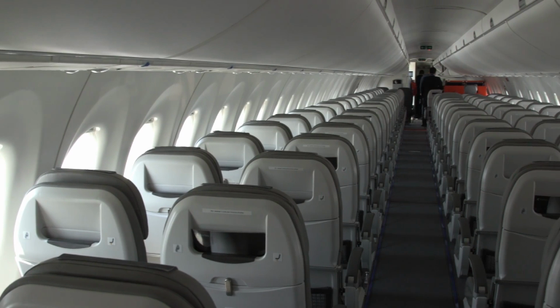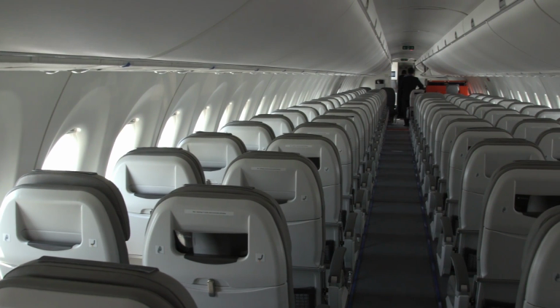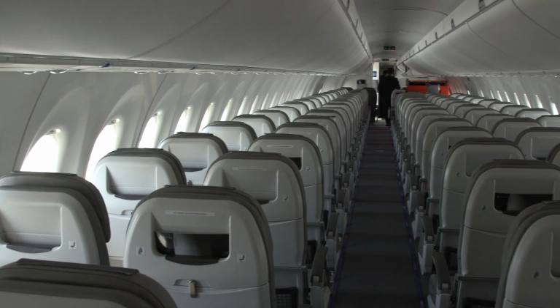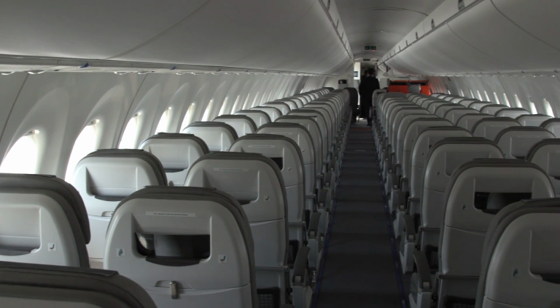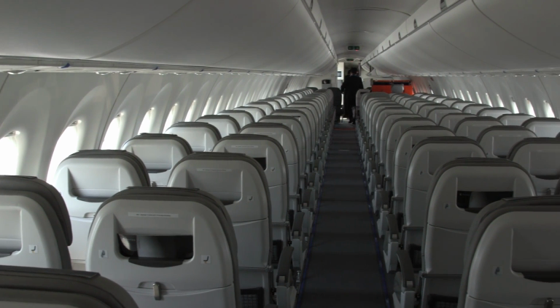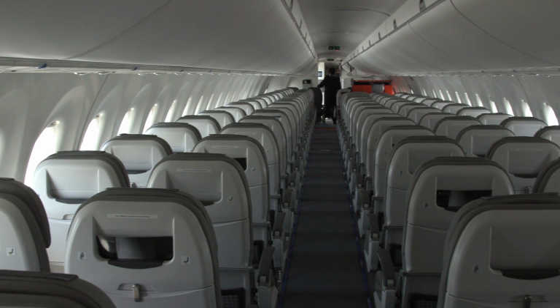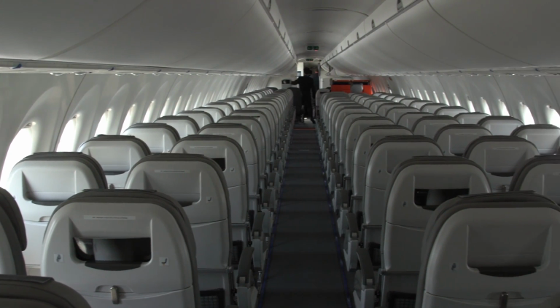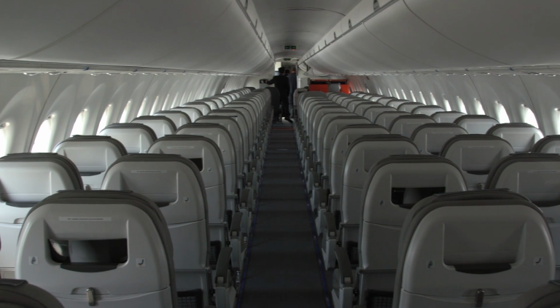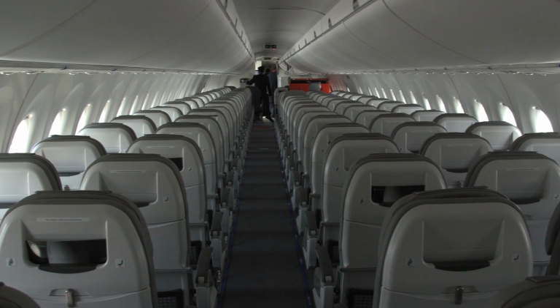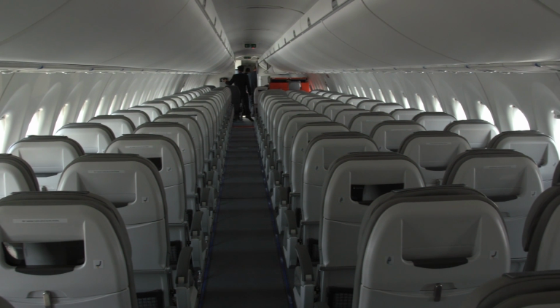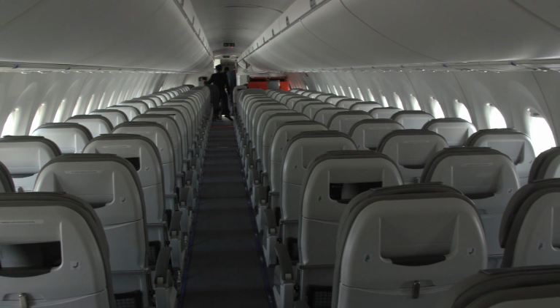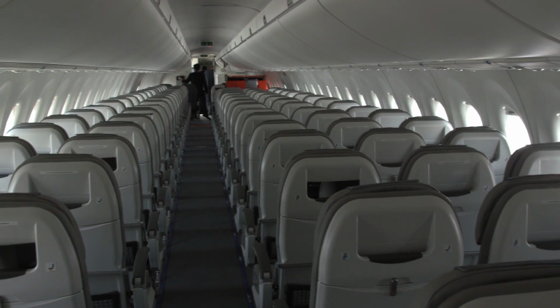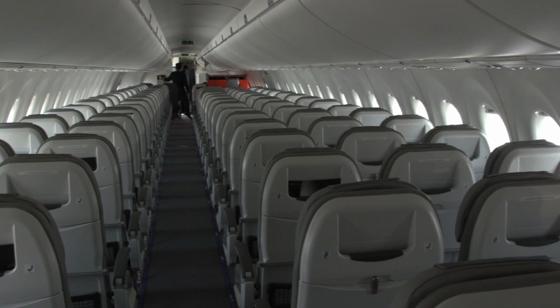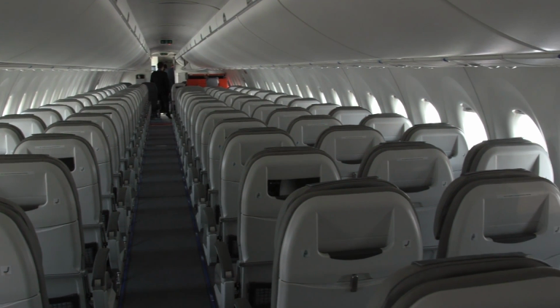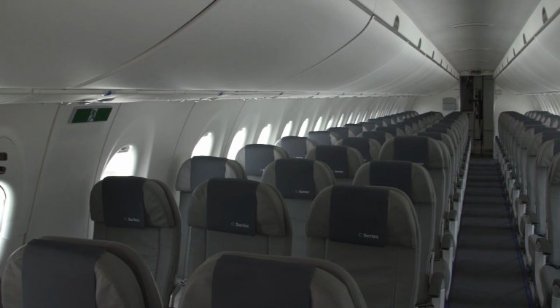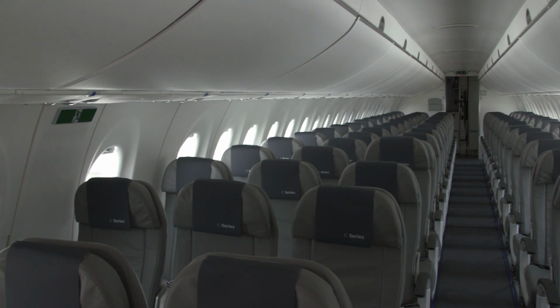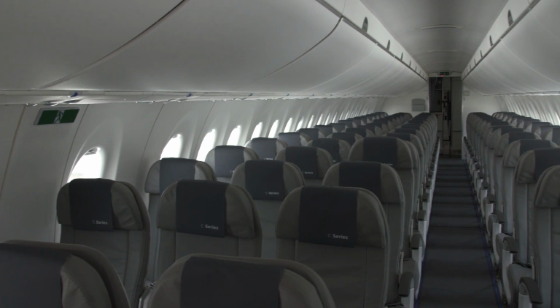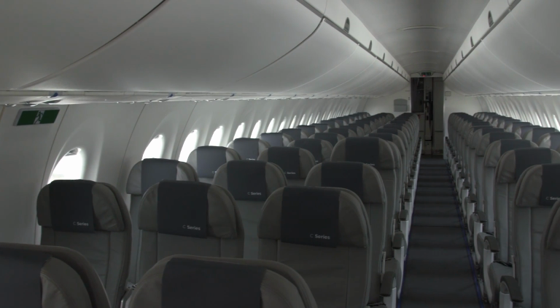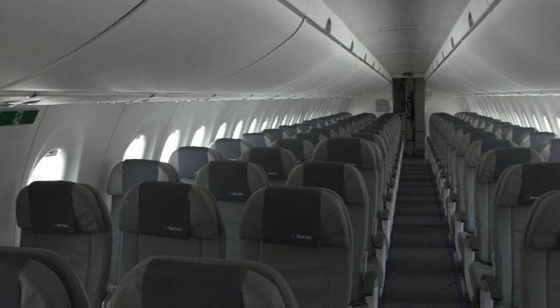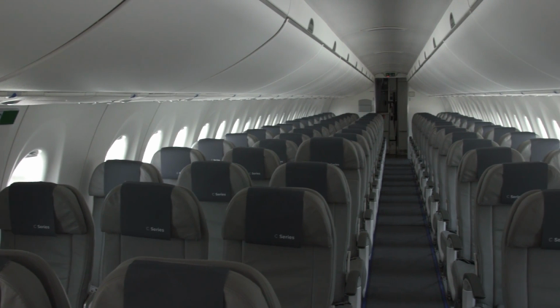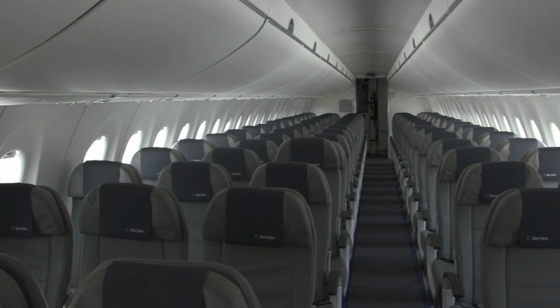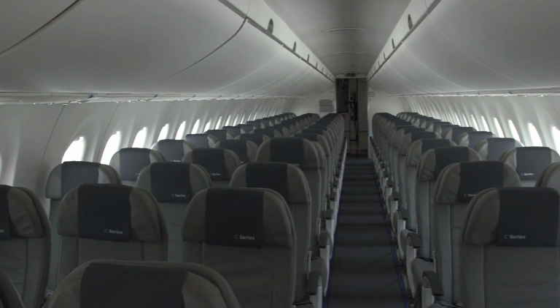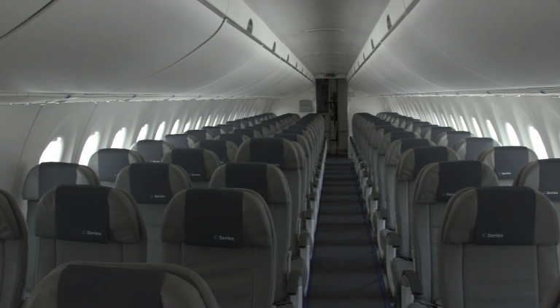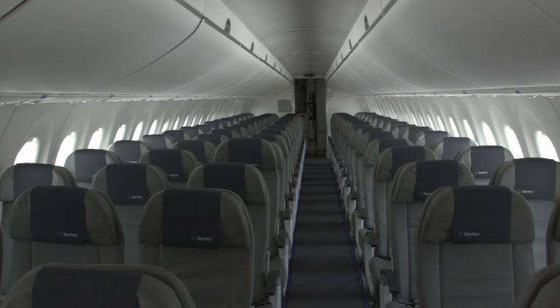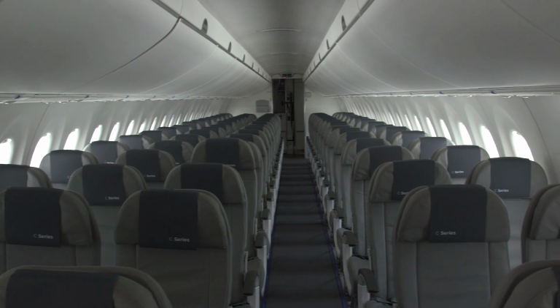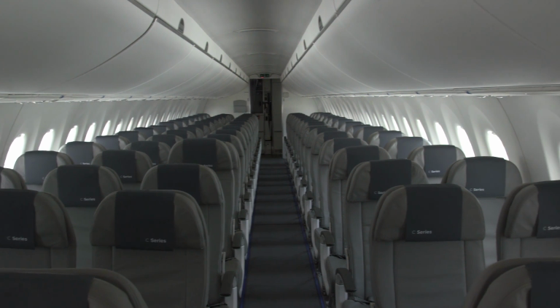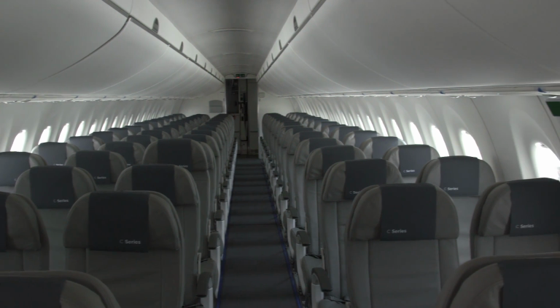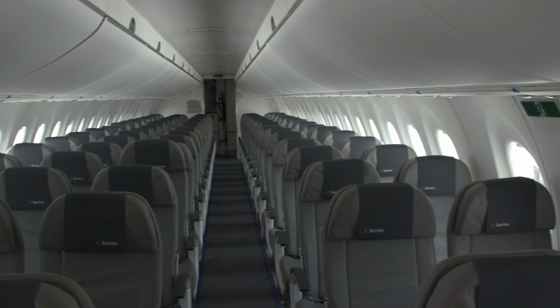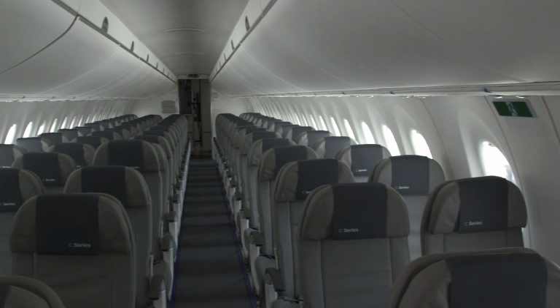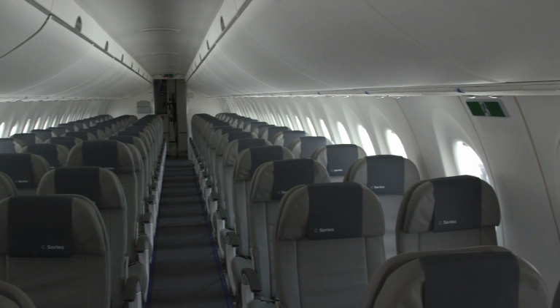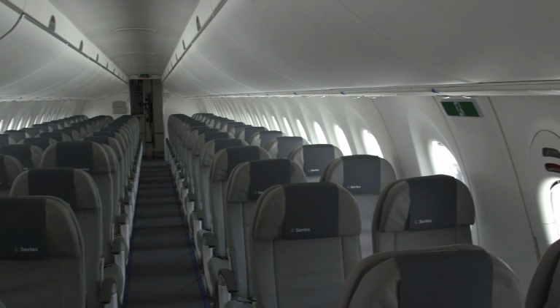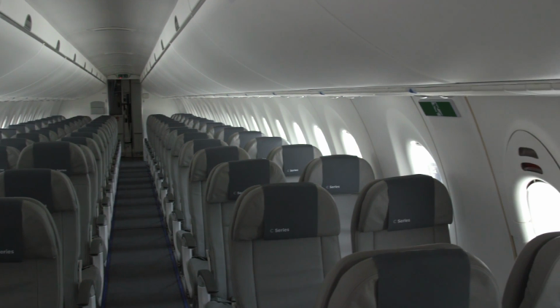A CS-100 model like that selected by Swiss was flown in passenger configuration to cities including Zurich, Brussels, Vienna, Budapest, Paris, Milan, Manchester, and Warsaw.